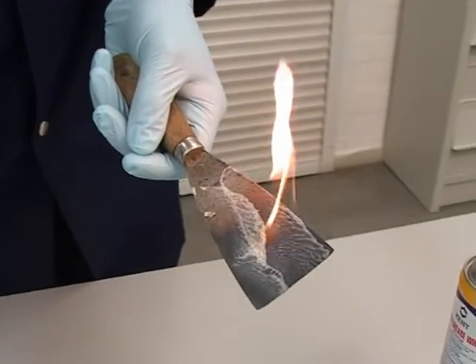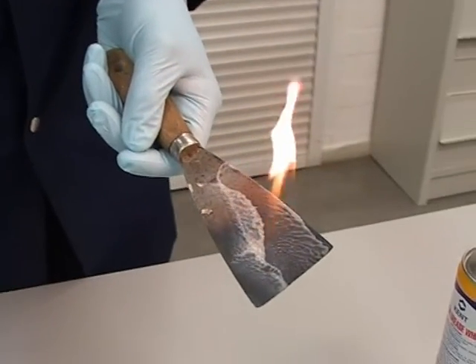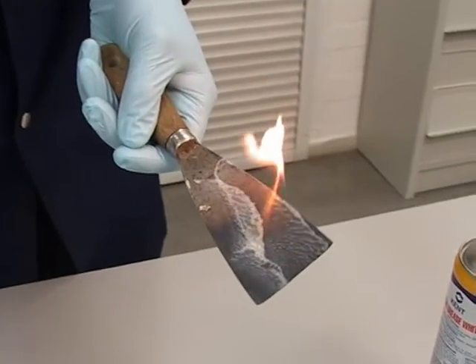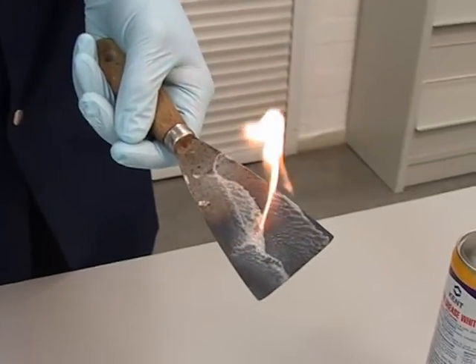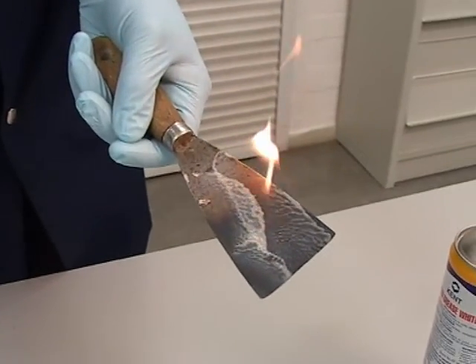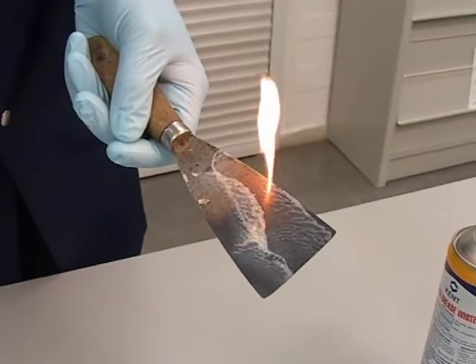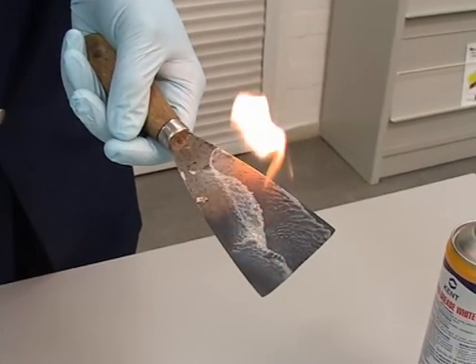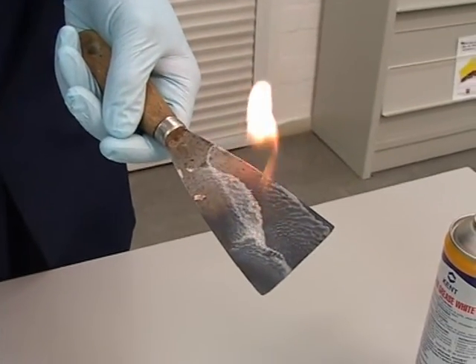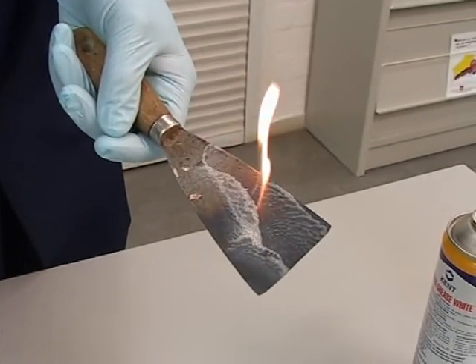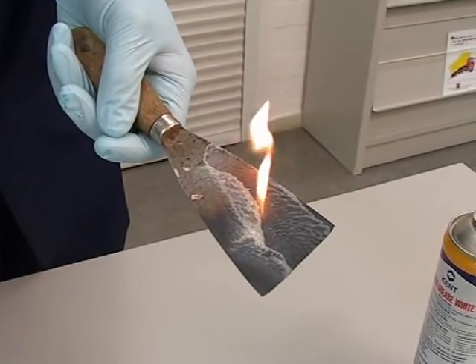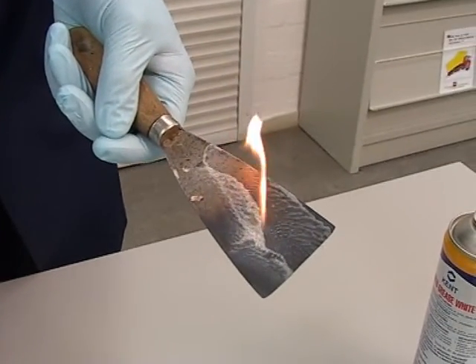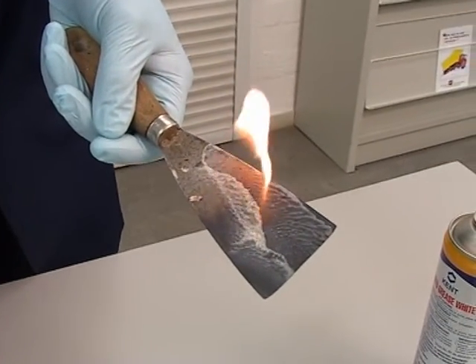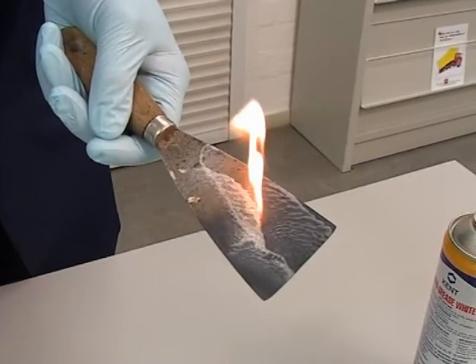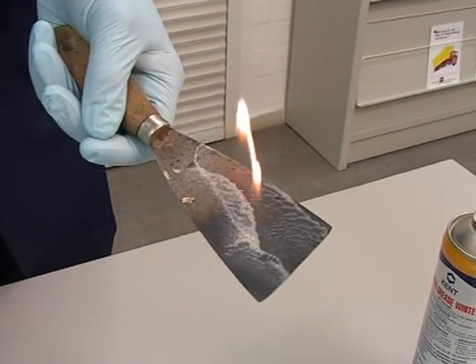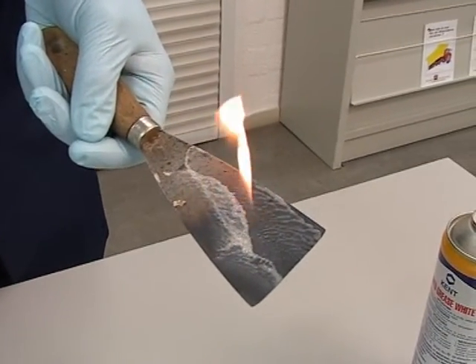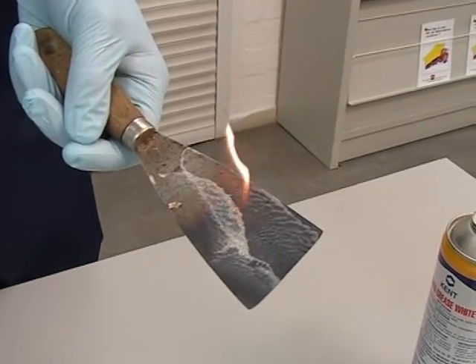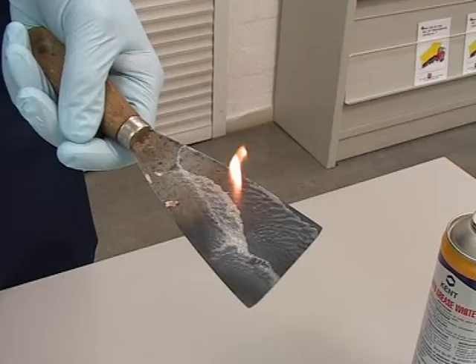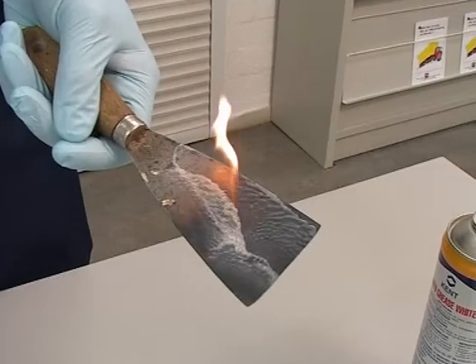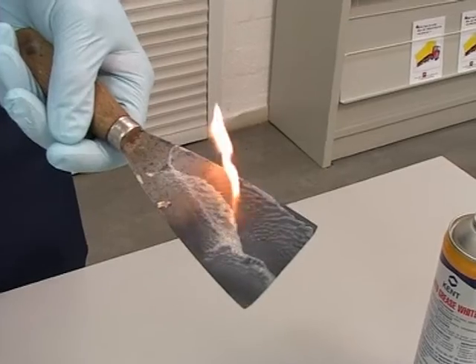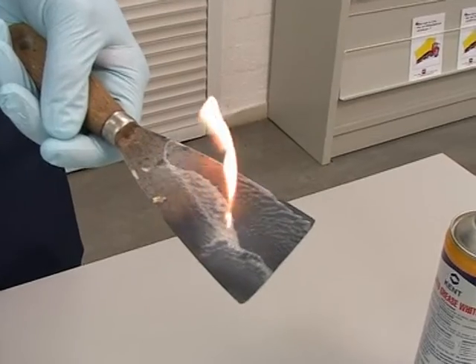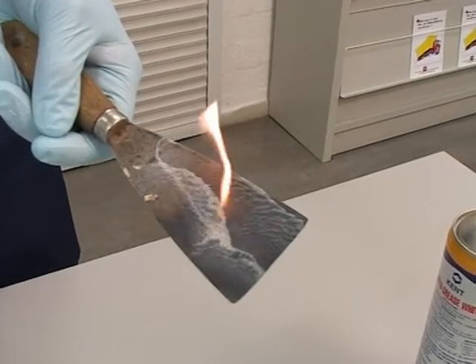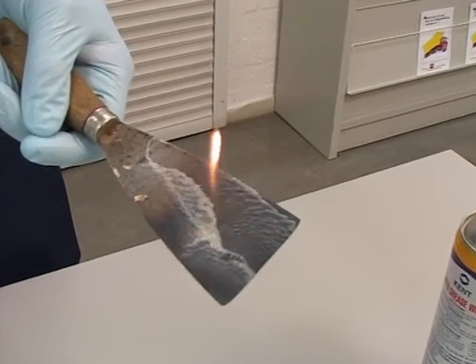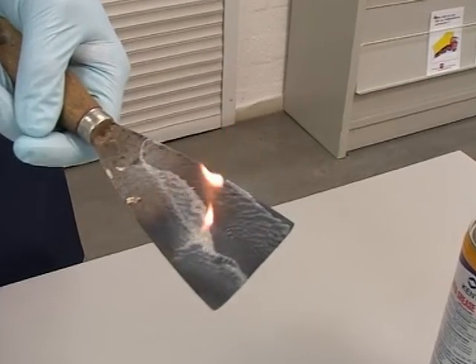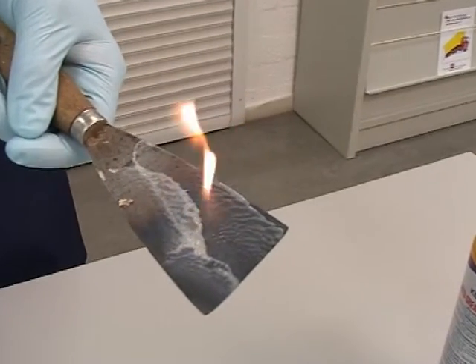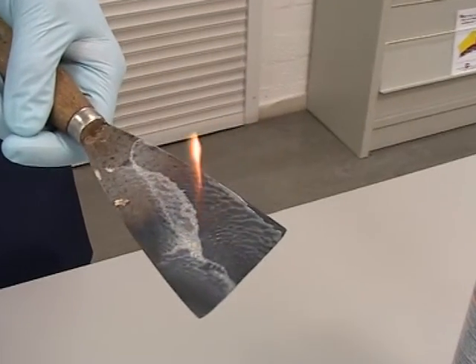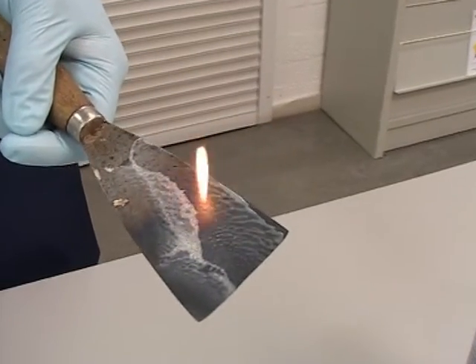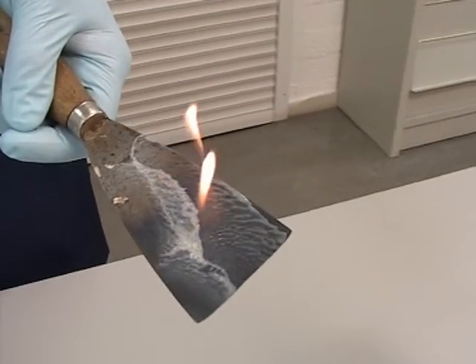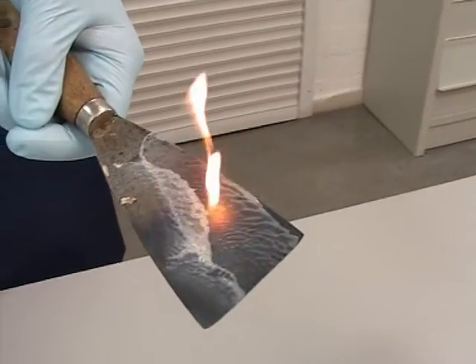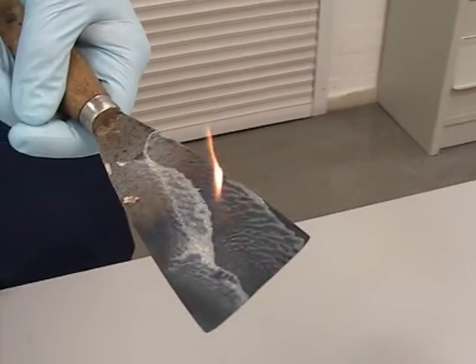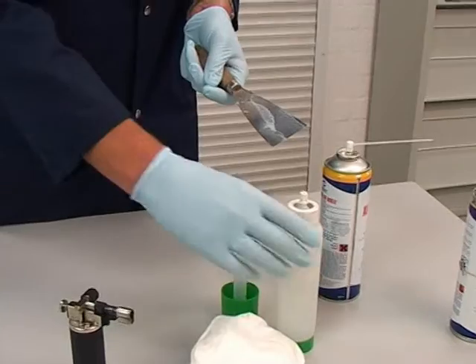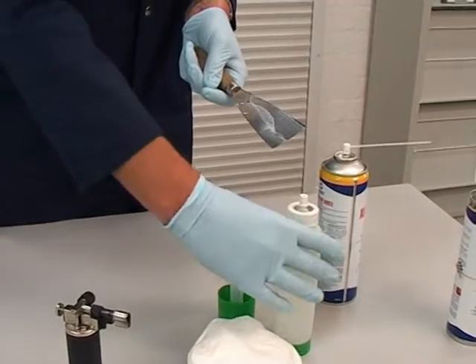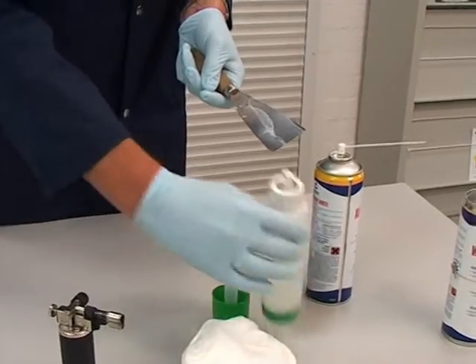It is calcium based, meaning that it will not swell sensitive items such as nylon, and it is totally safe on all rubbers and plastics.